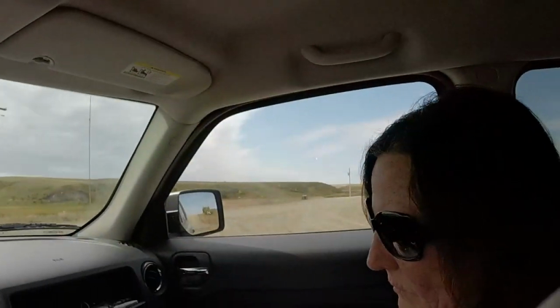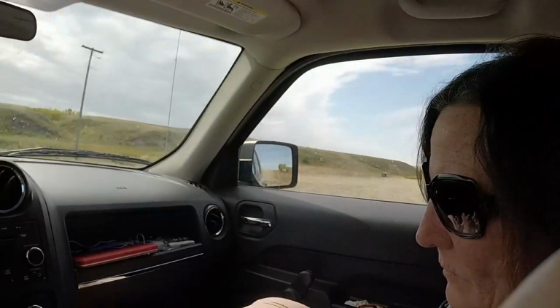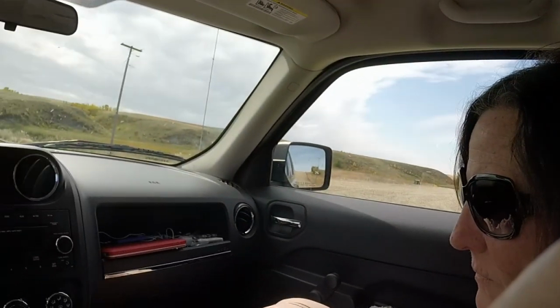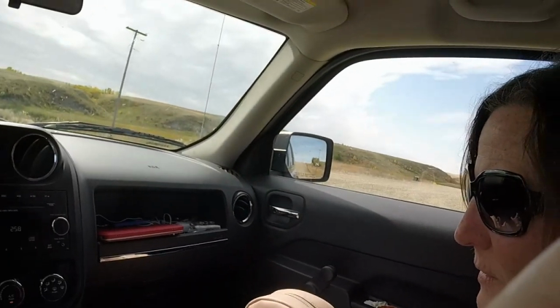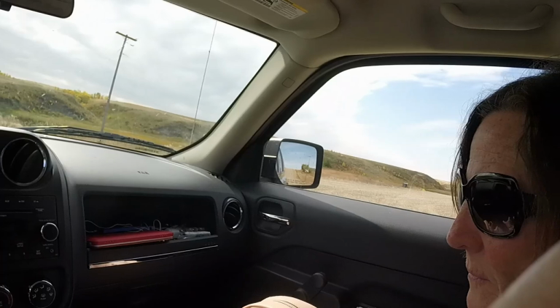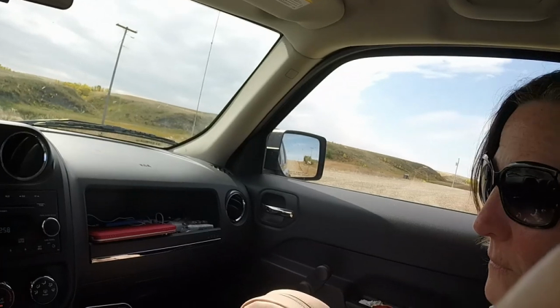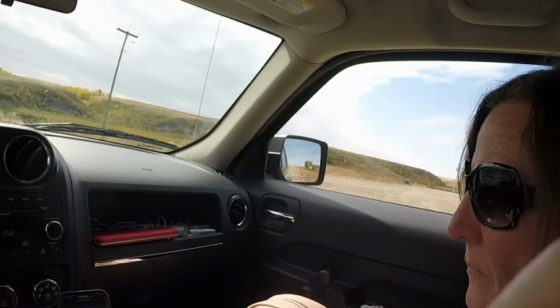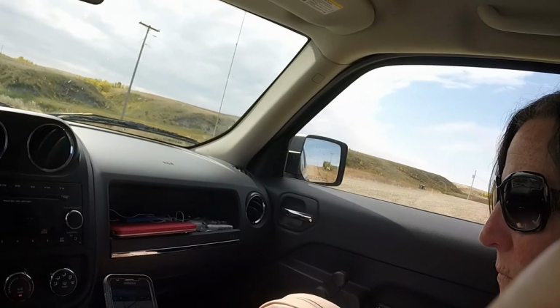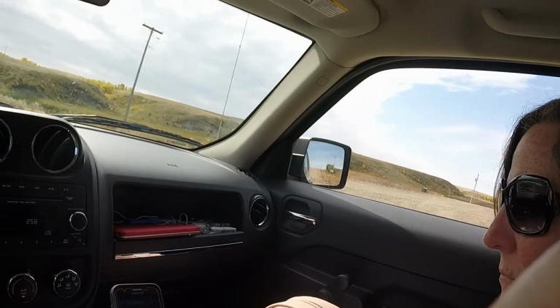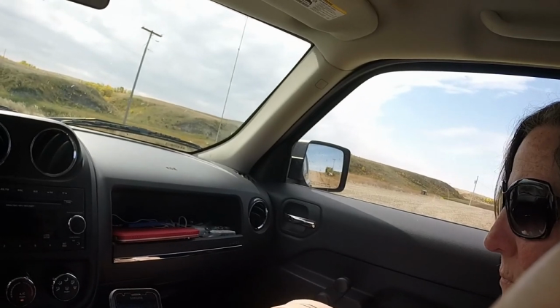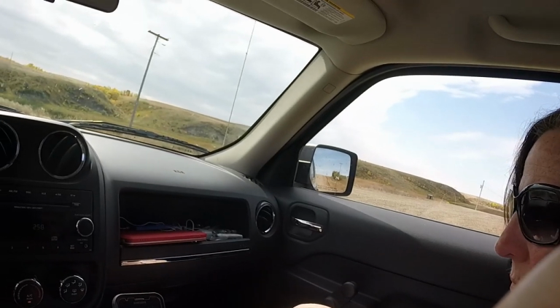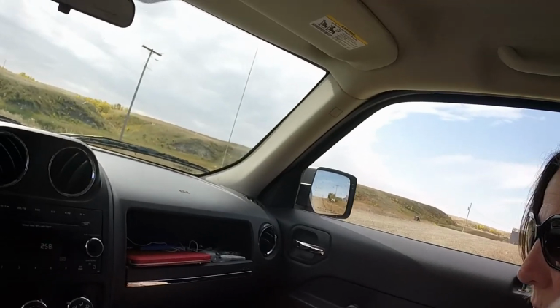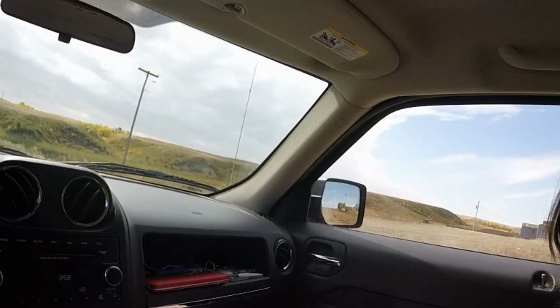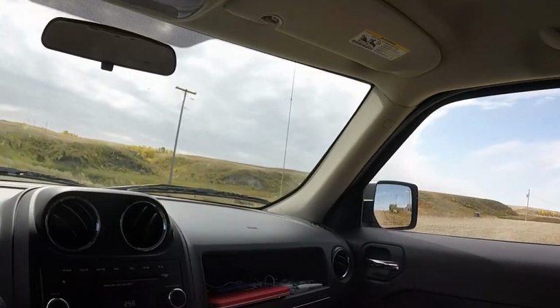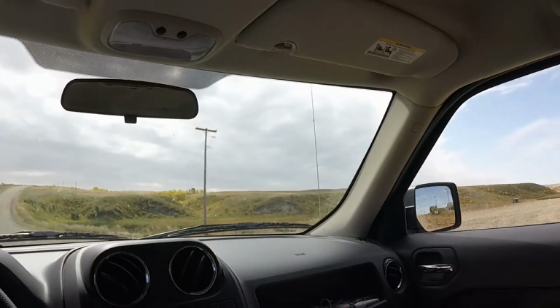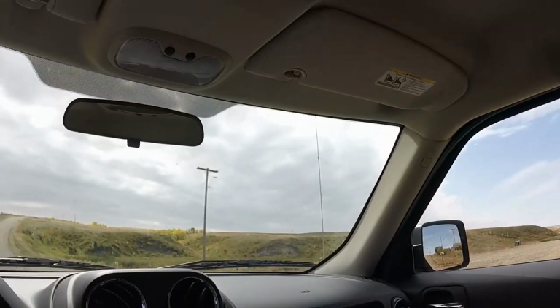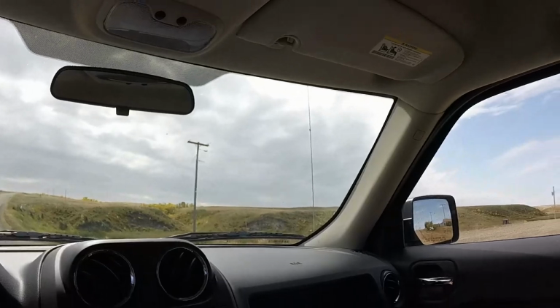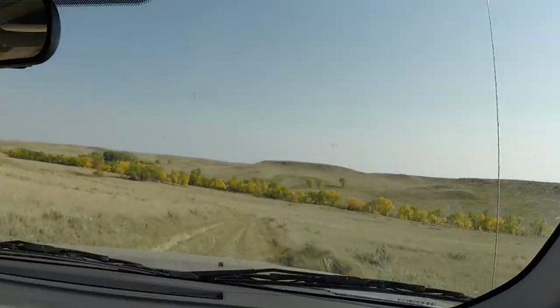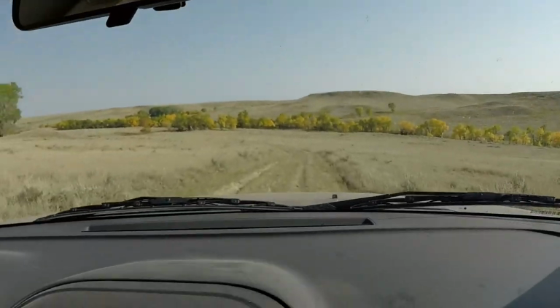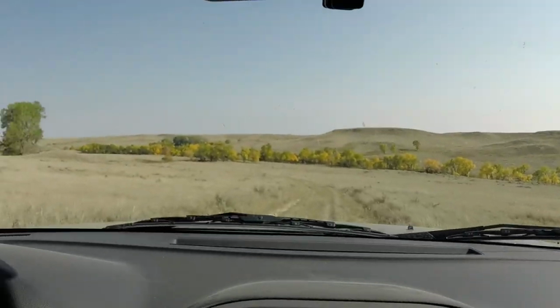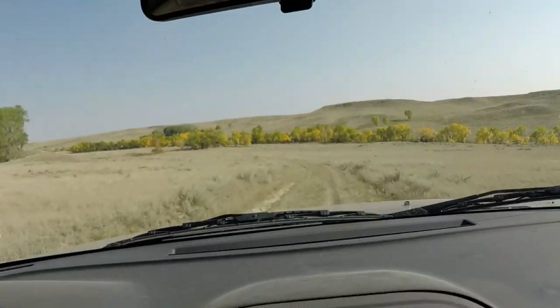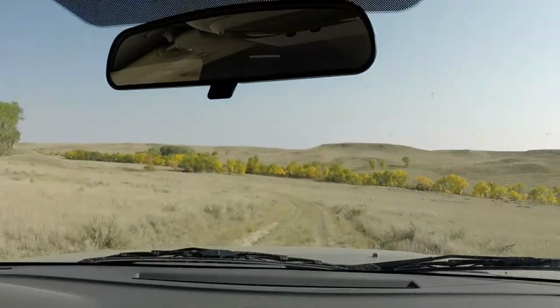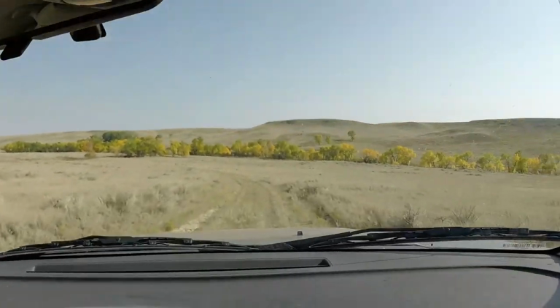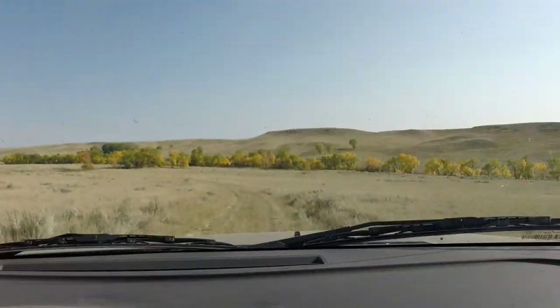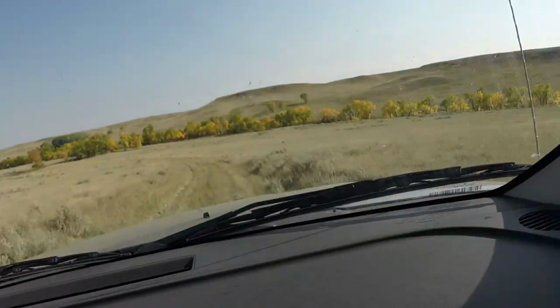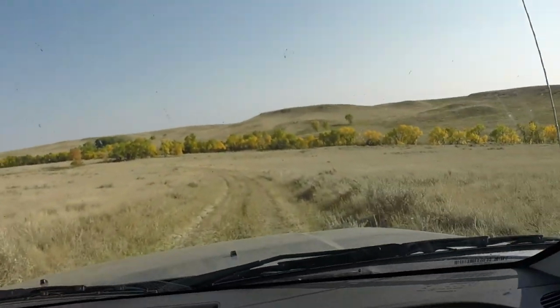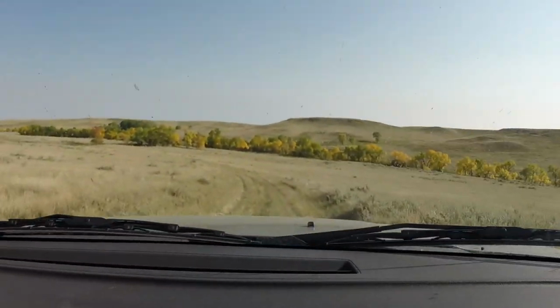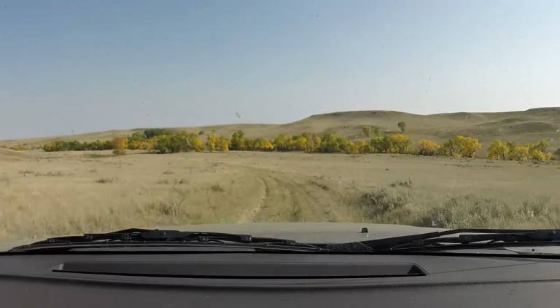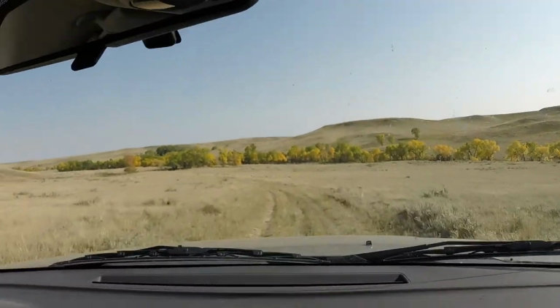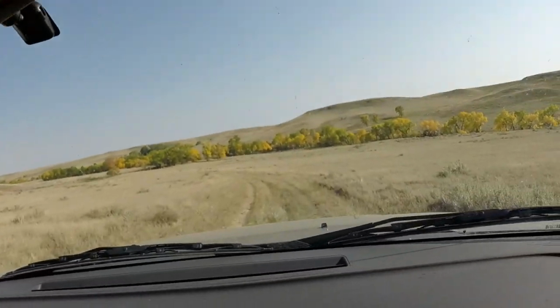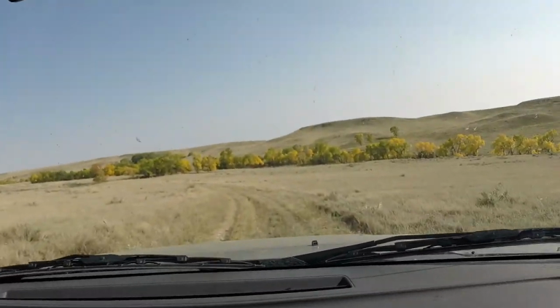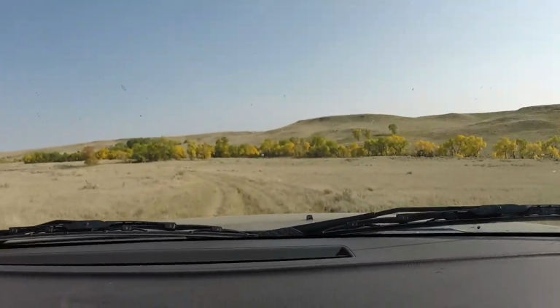Are we on the map? Jane's doing the online map to make sure we can hunt all around here anywhere. Little valley. Going back in. Hope we don't get stuck.